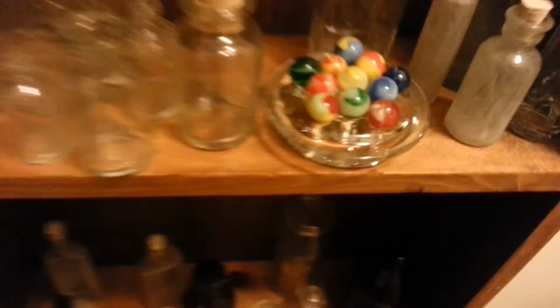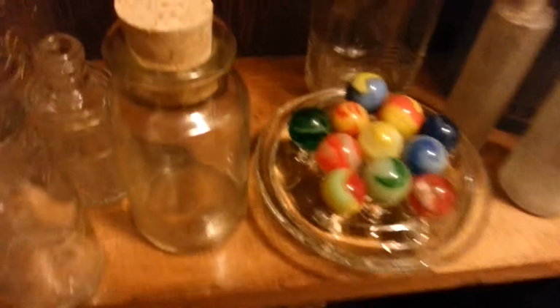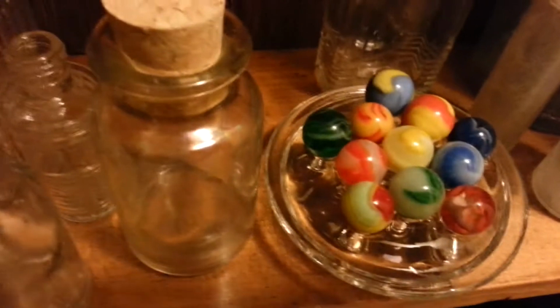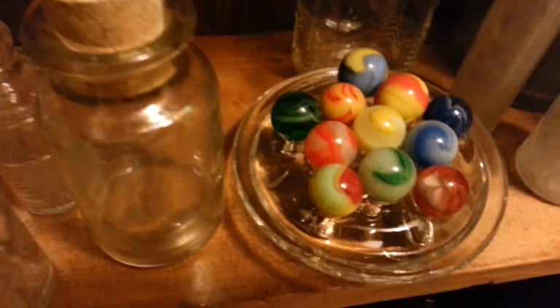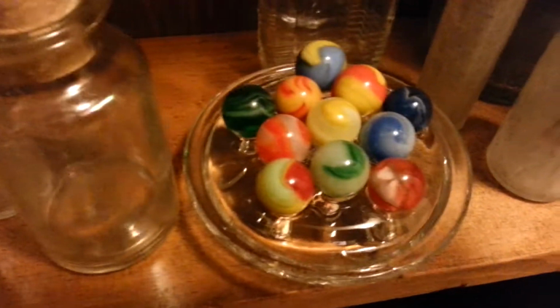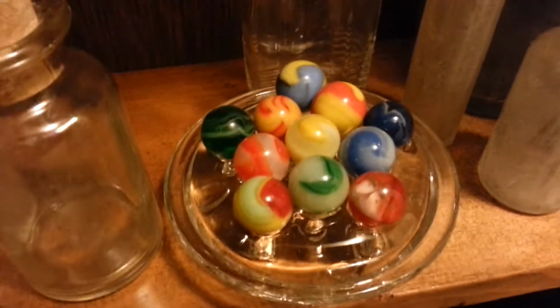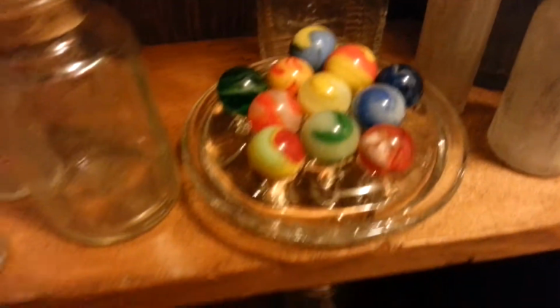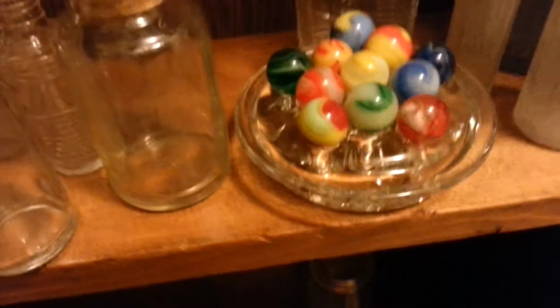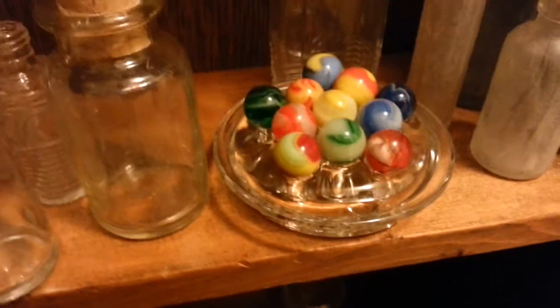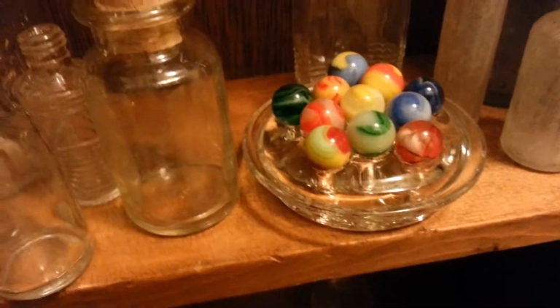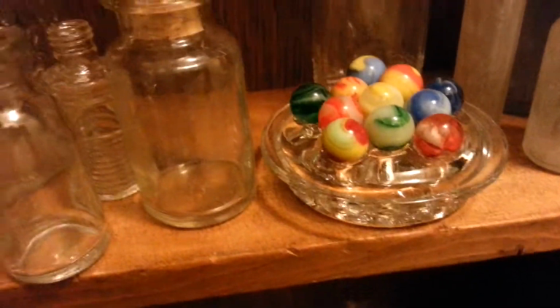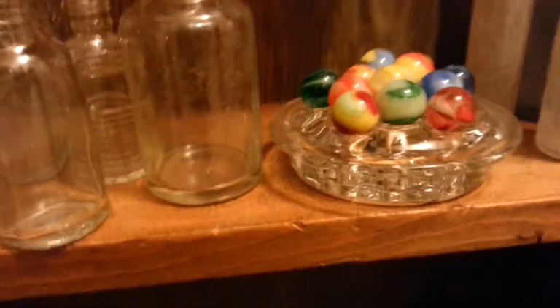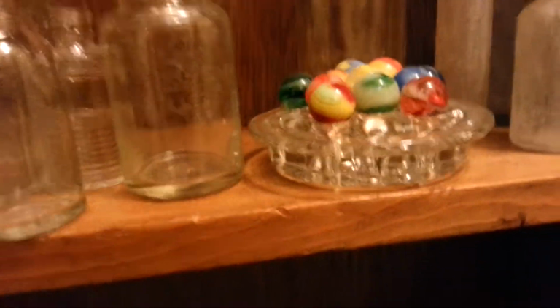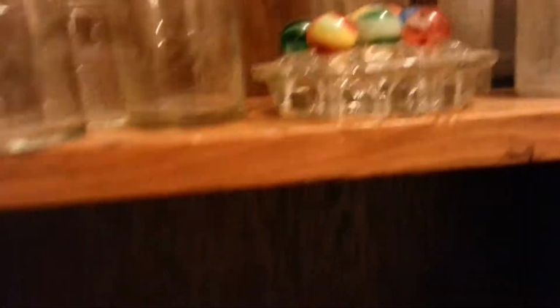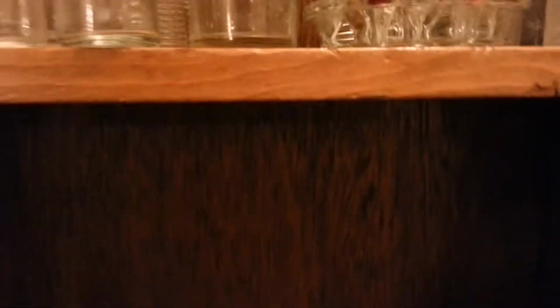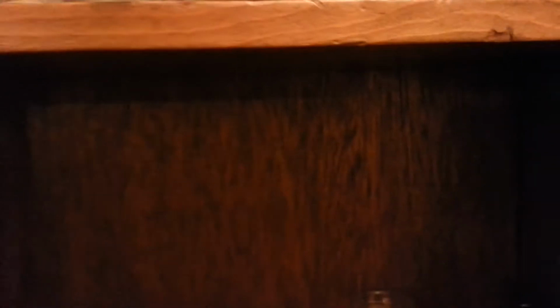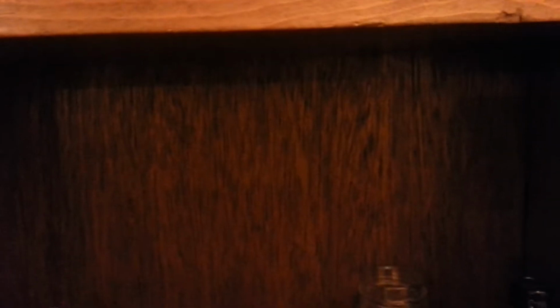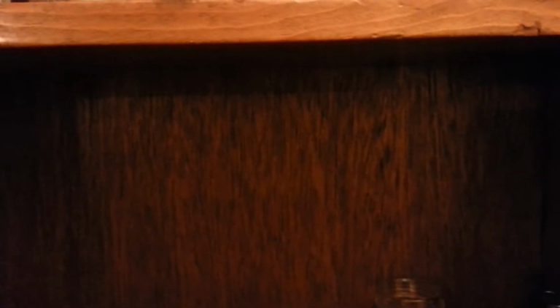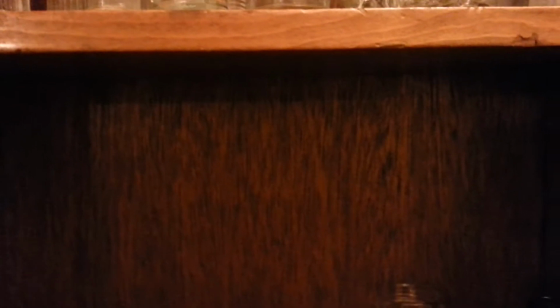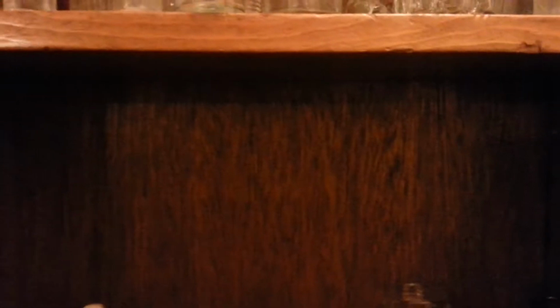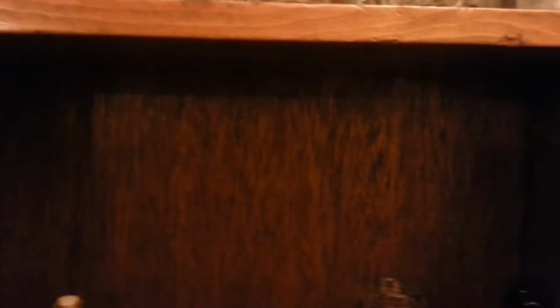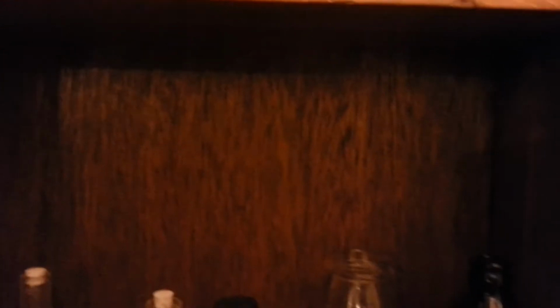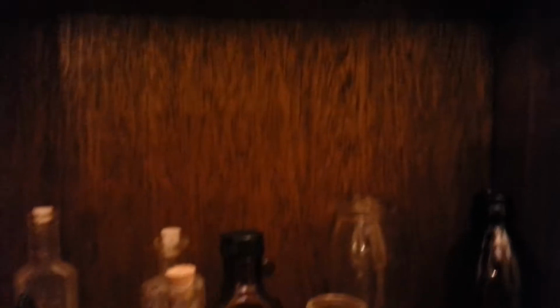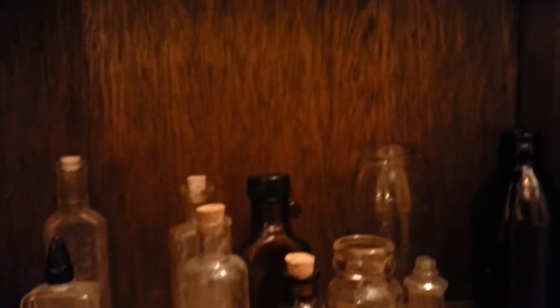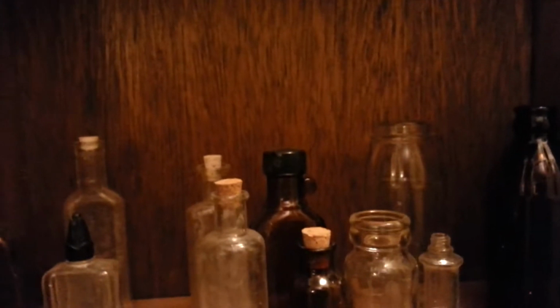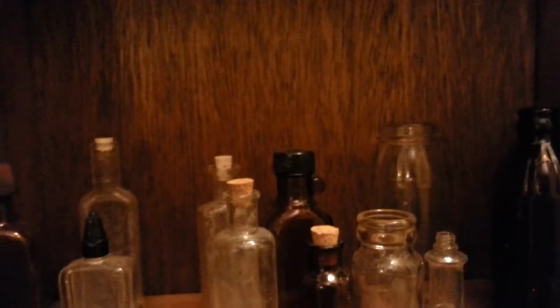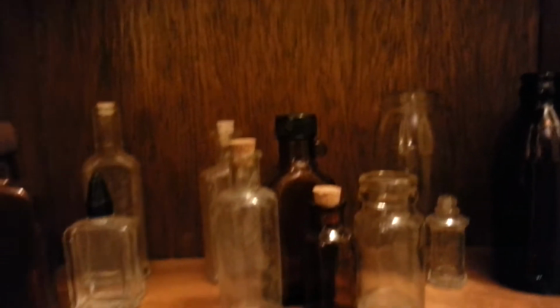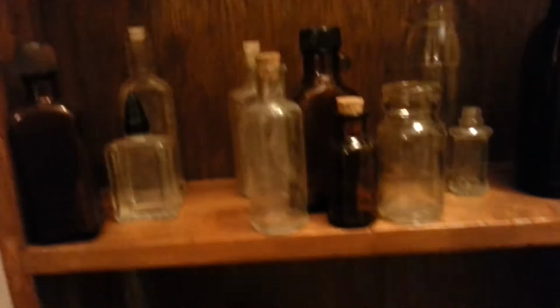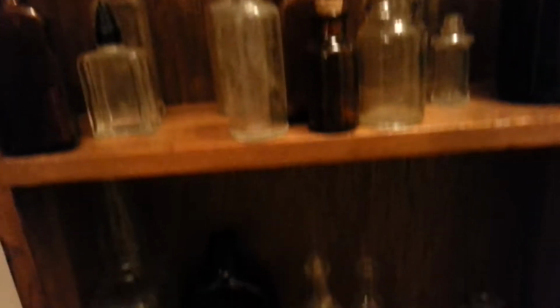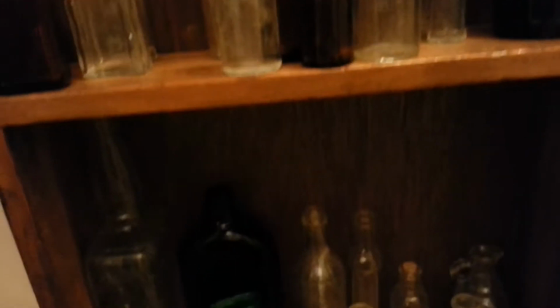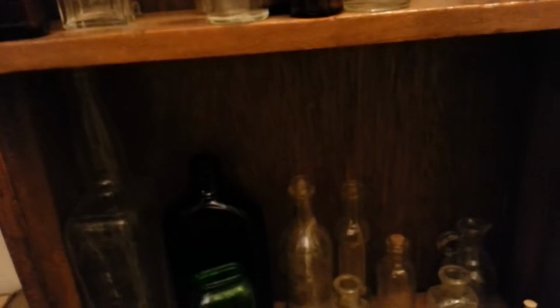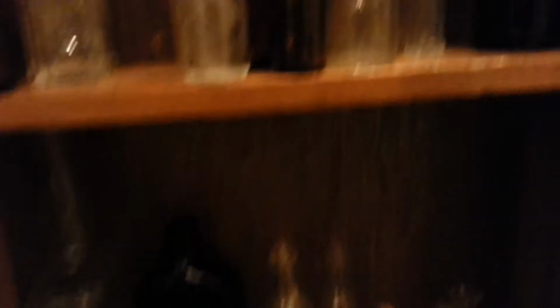Some marbles I found — I find marbles all the time. One time I found like 252, all different colored, like clear marbles. They weren't nothing special.